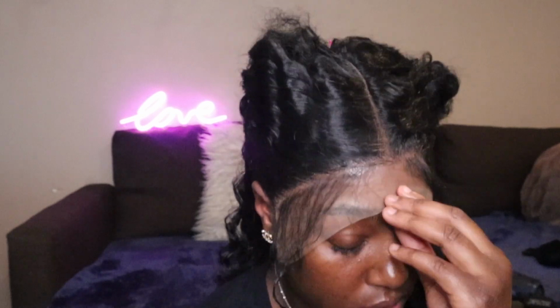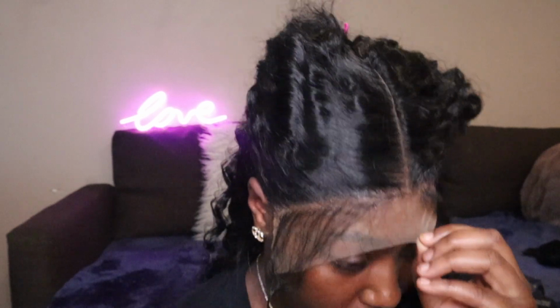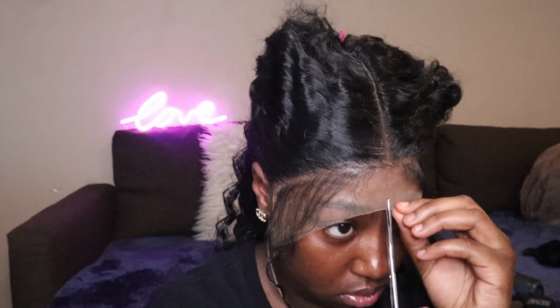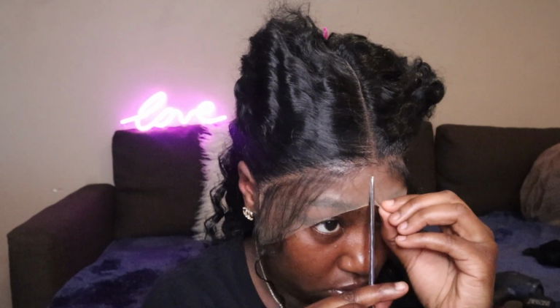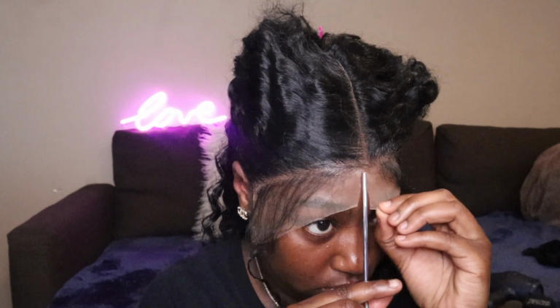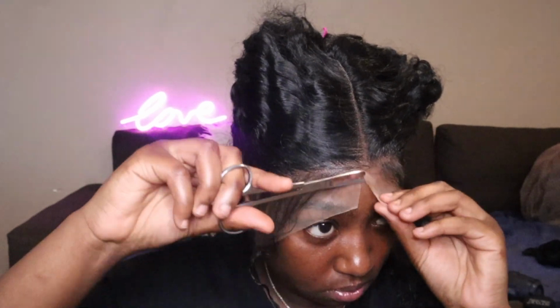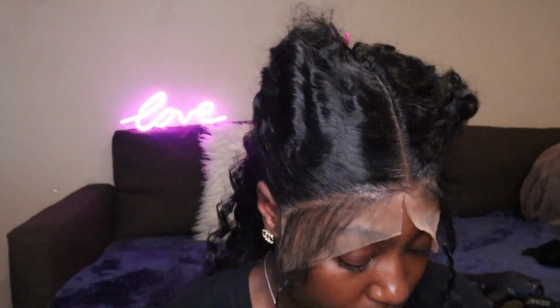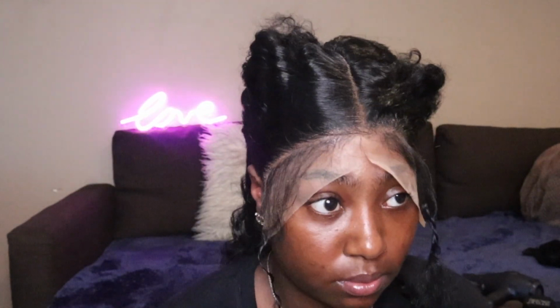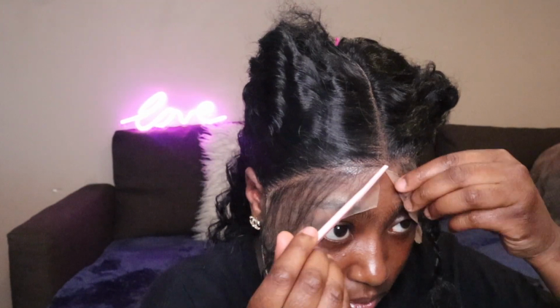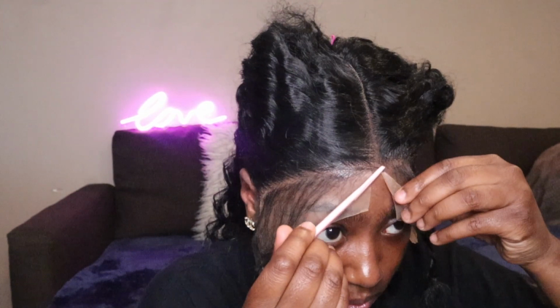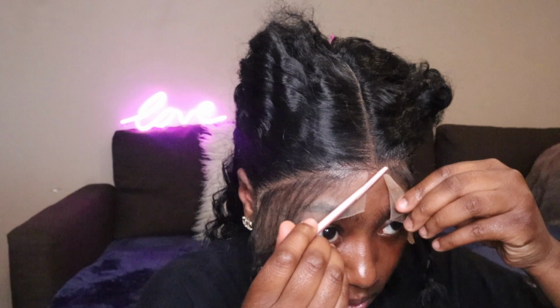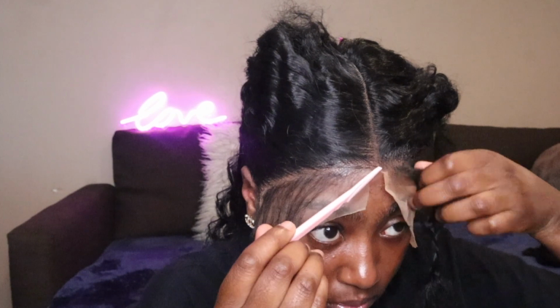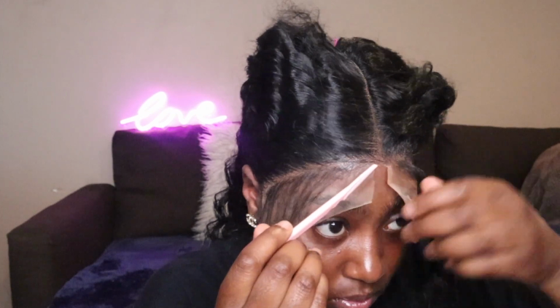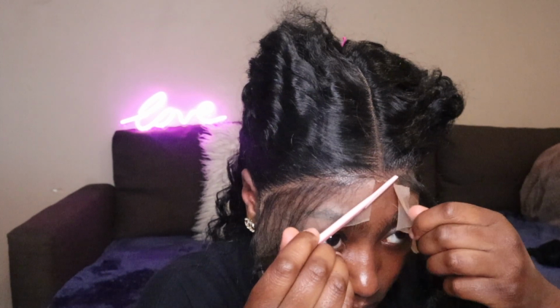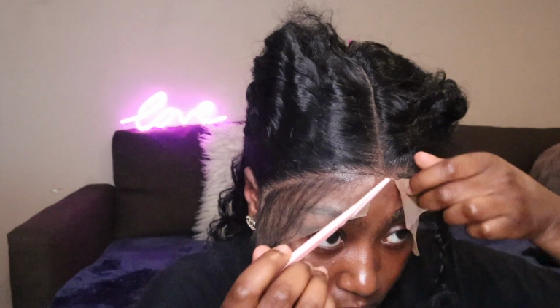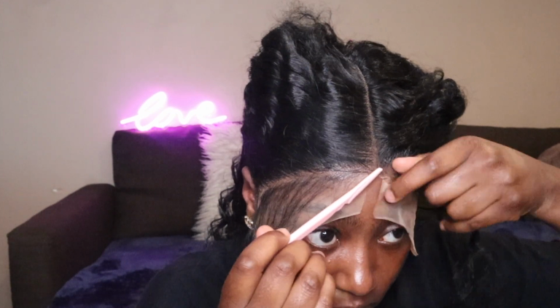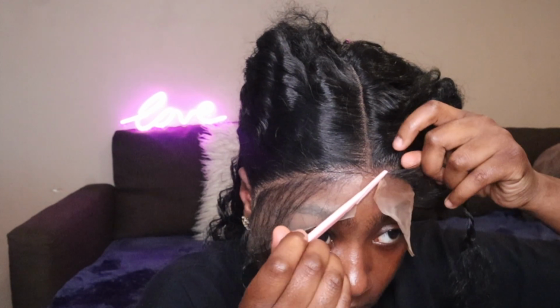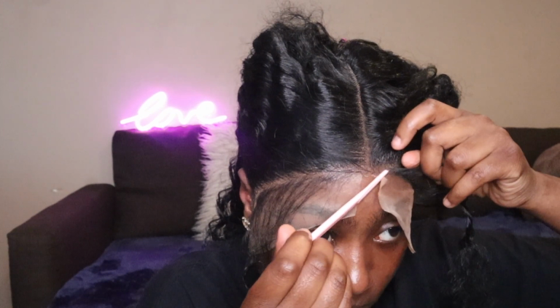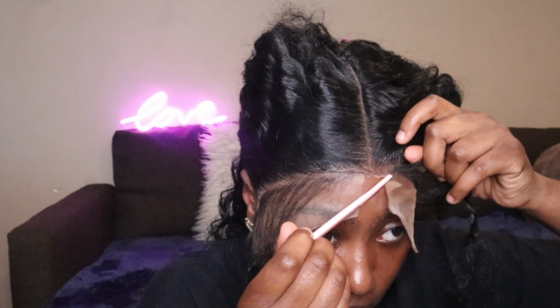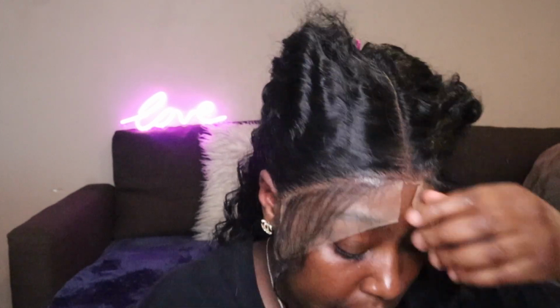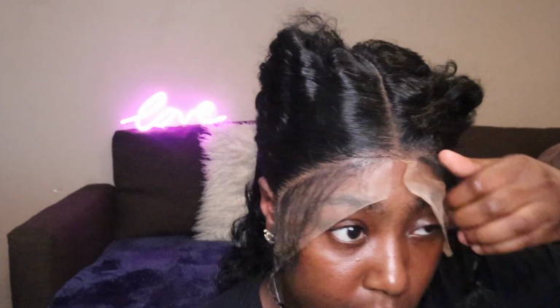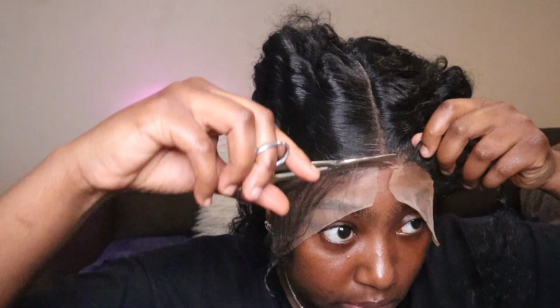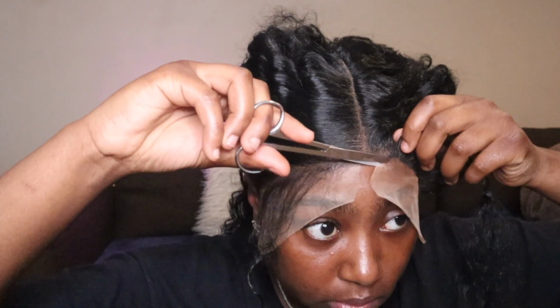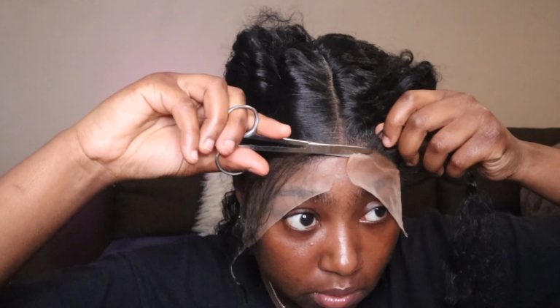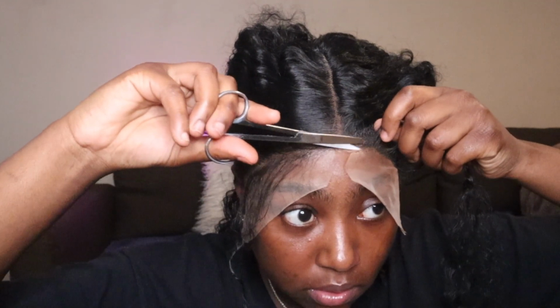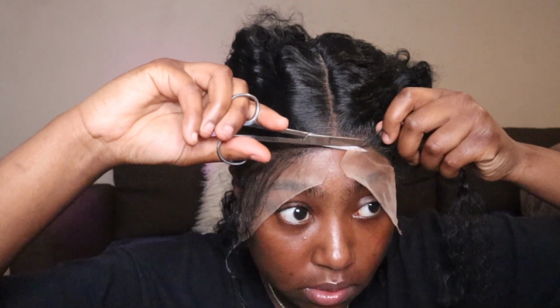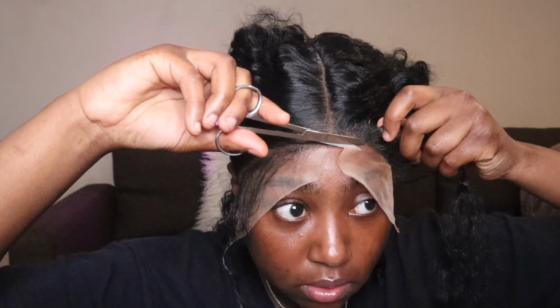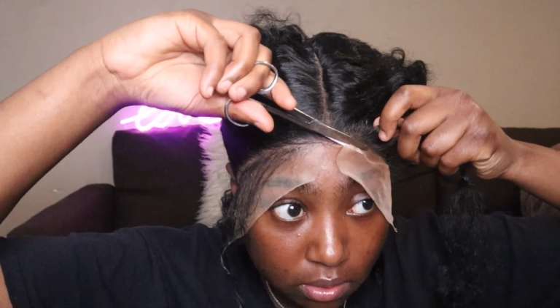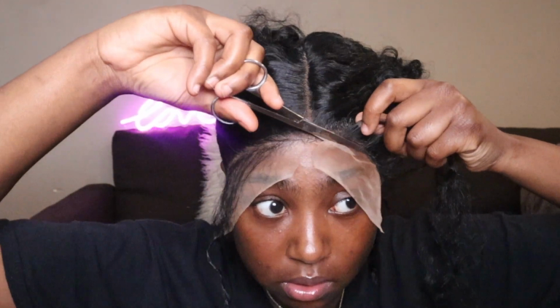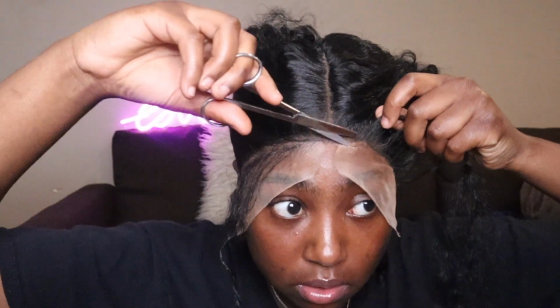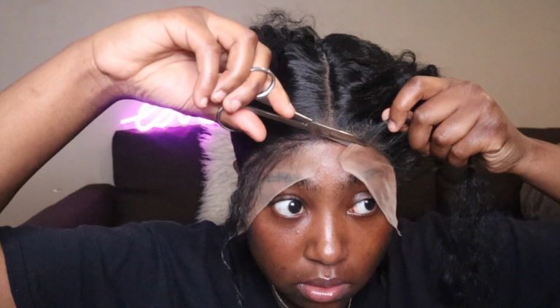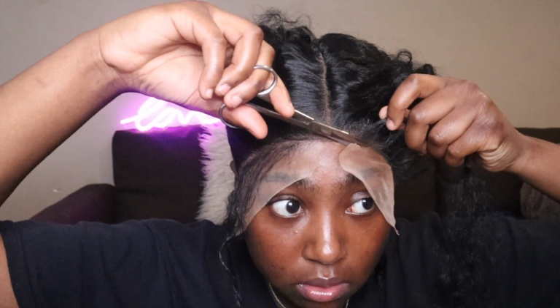Right now I'm going ahead and taking my scissors just to cut this off. It really would have been better if I pinned the baby hair back so I wouldn't have to deal with lifting it, but I was just doing what I felt like, so here we go.